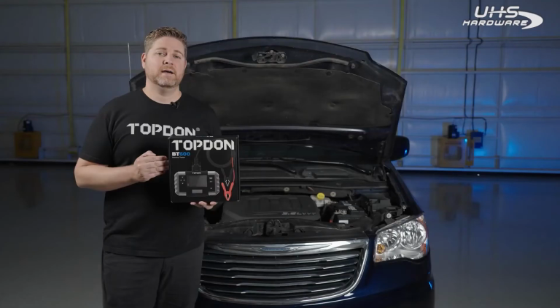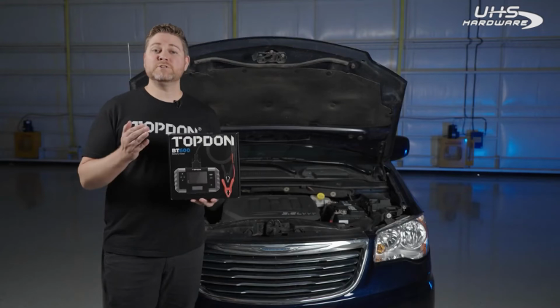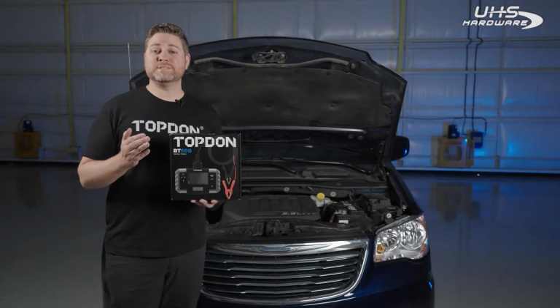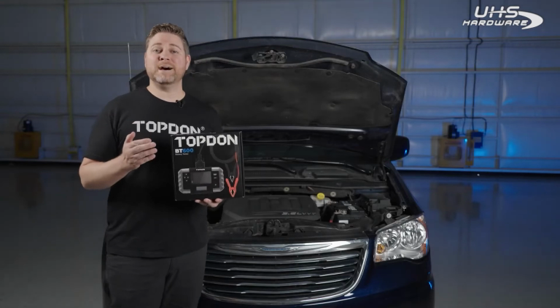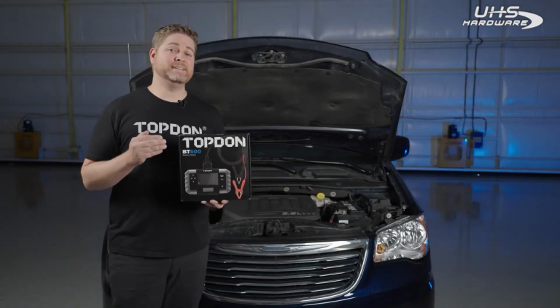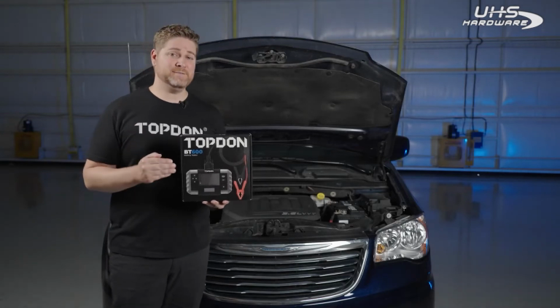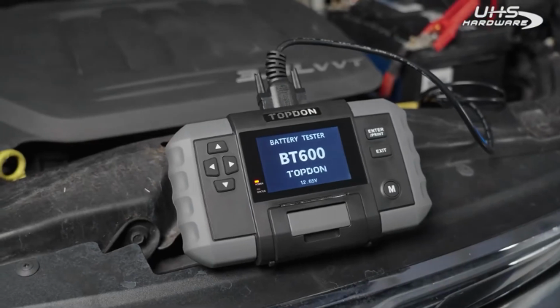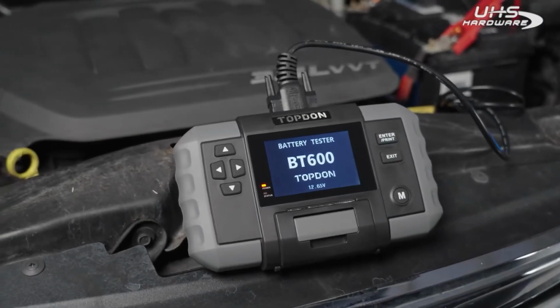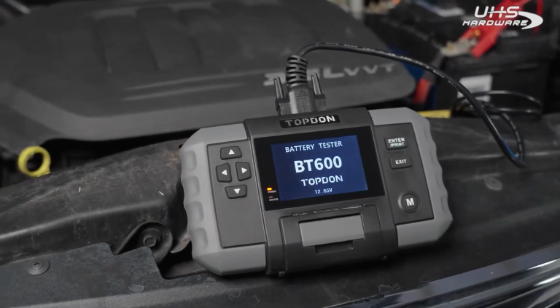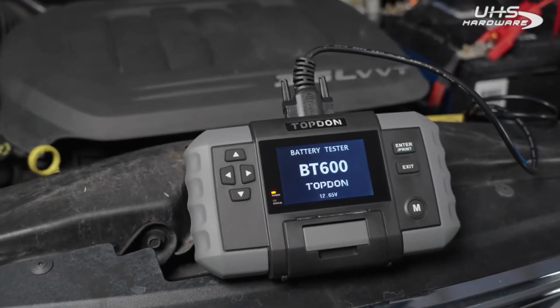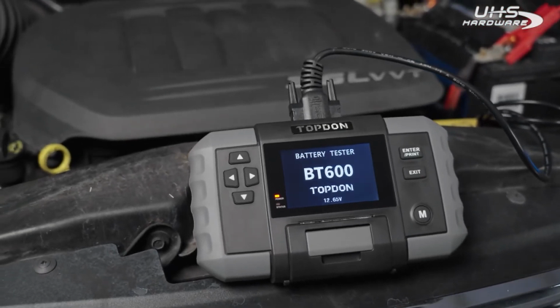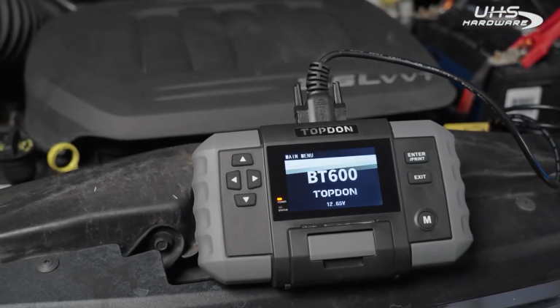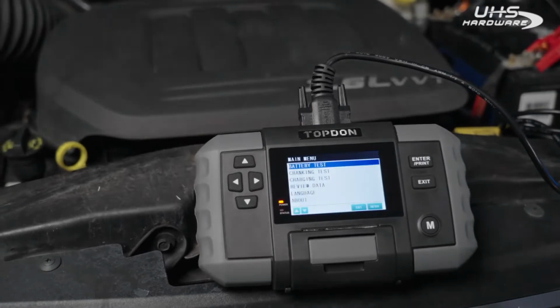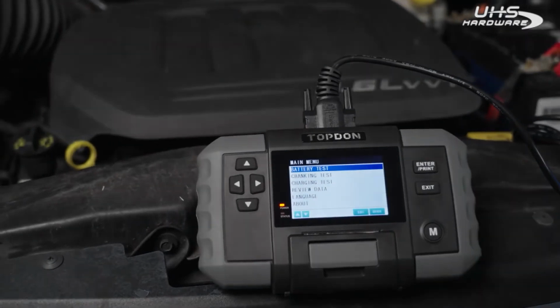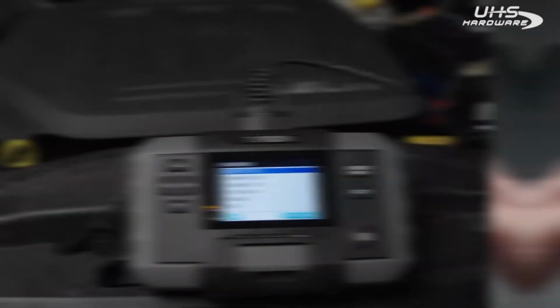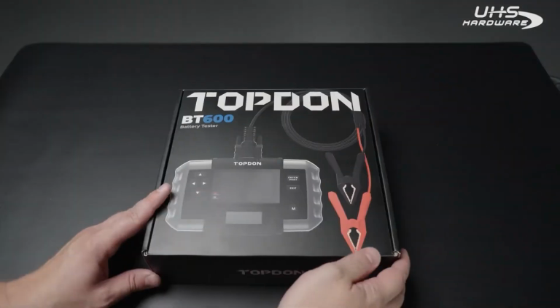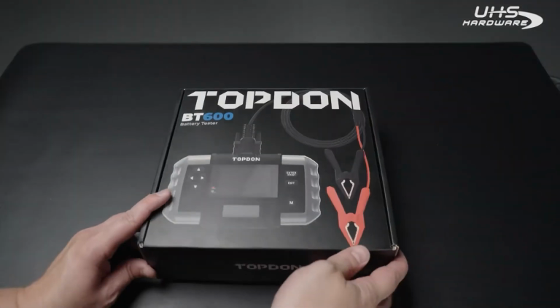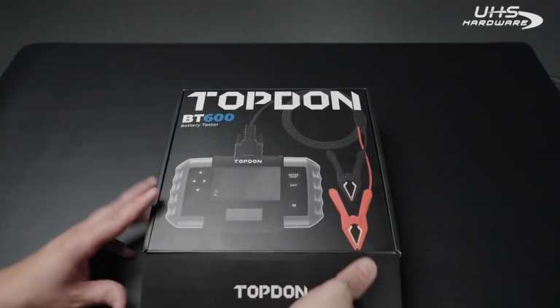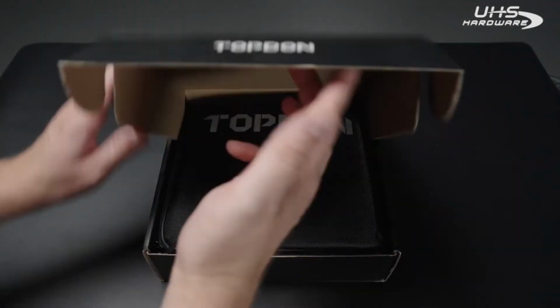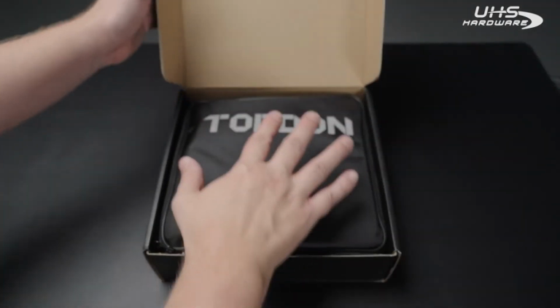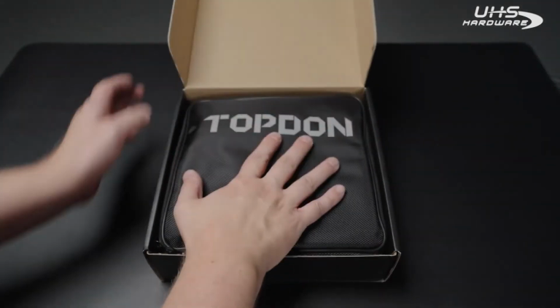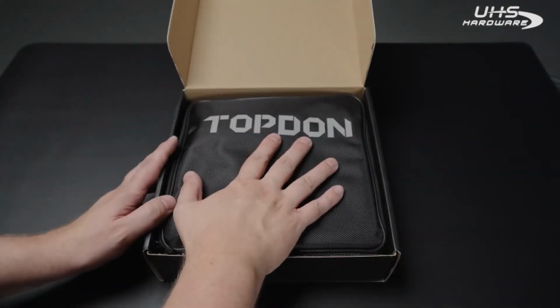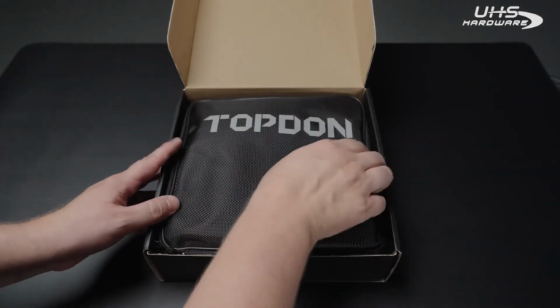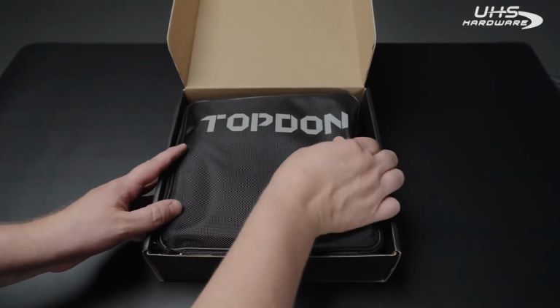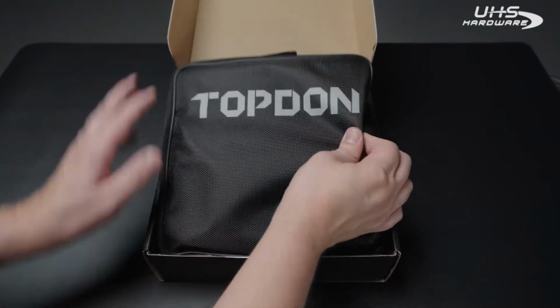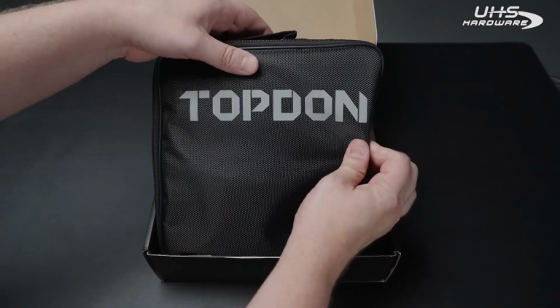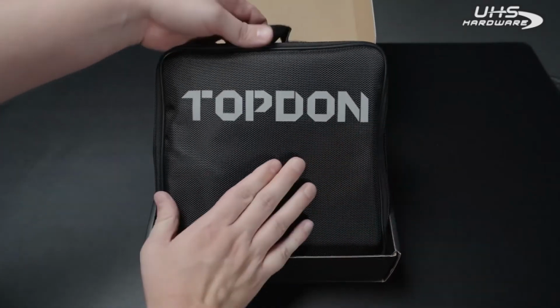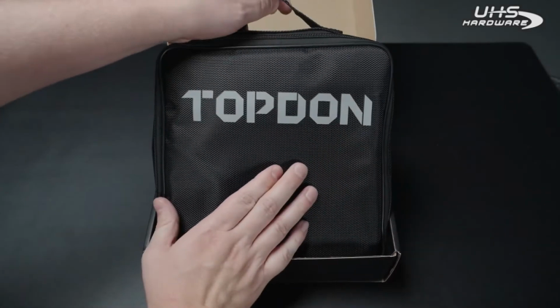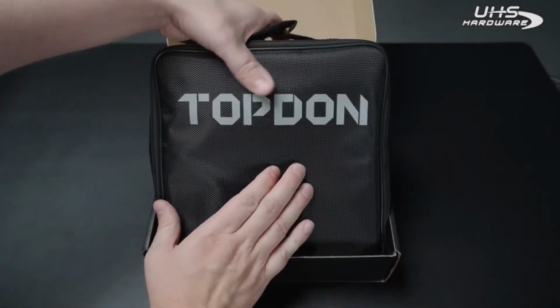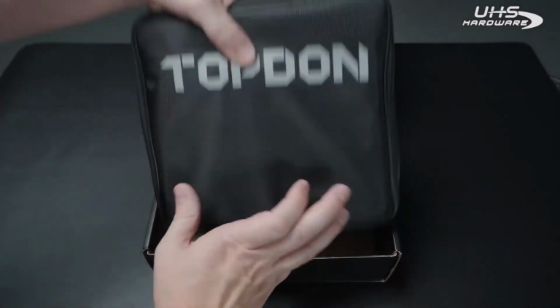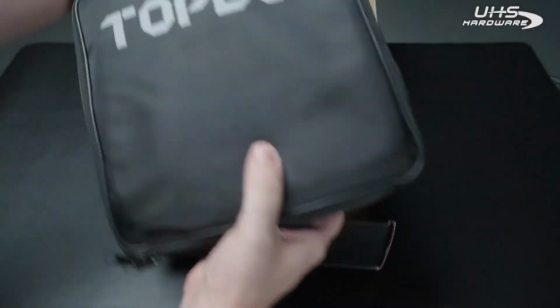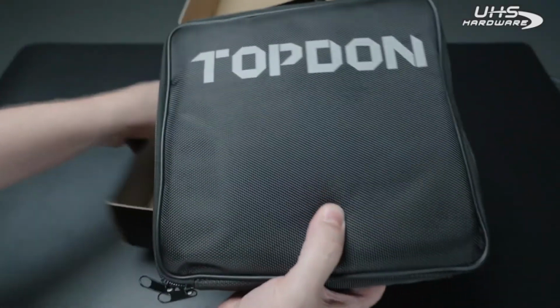Hi, I'm Justin with Topdon. In today's video we're going to be taking a look at the BT600 battery tester. Here's what comes in the box — you'll get a Topdon zip-up case with a handle to keep everything nice and organized.